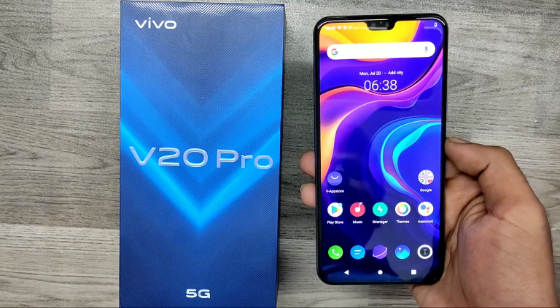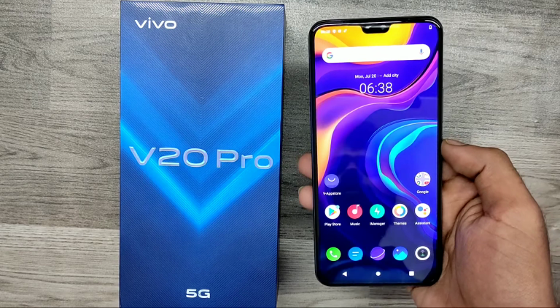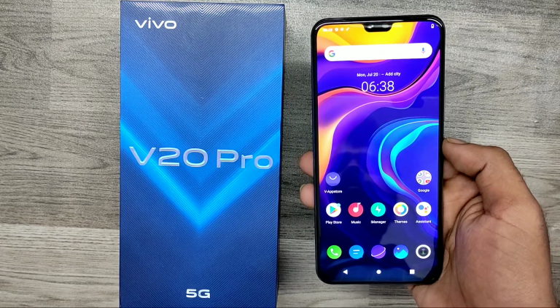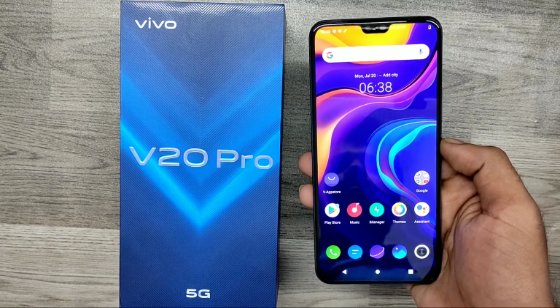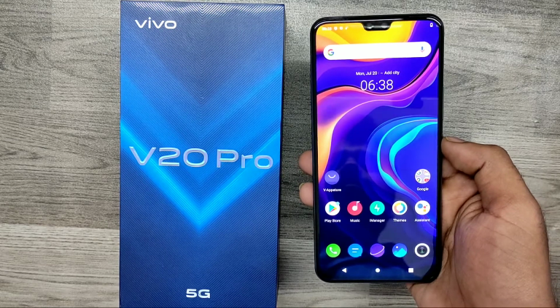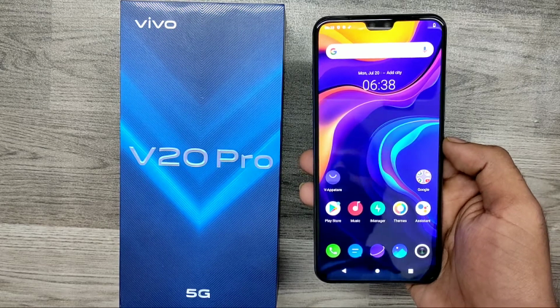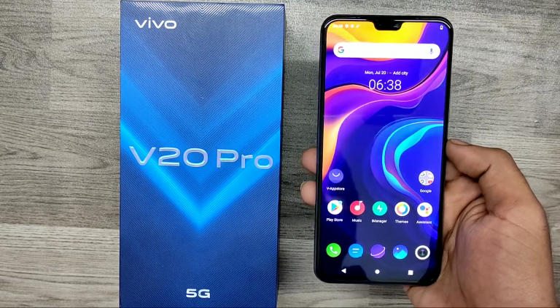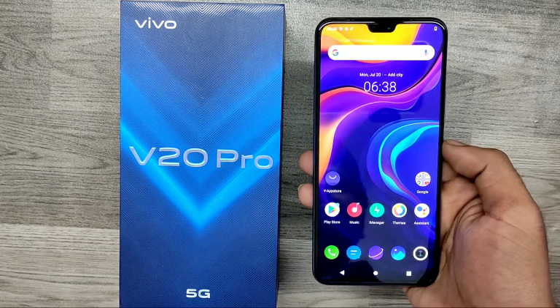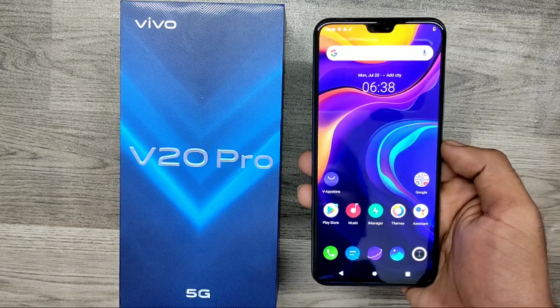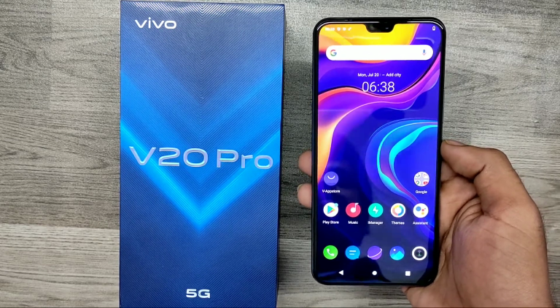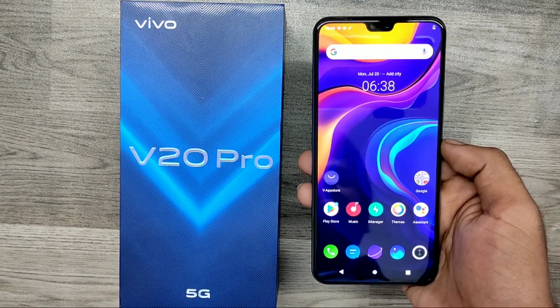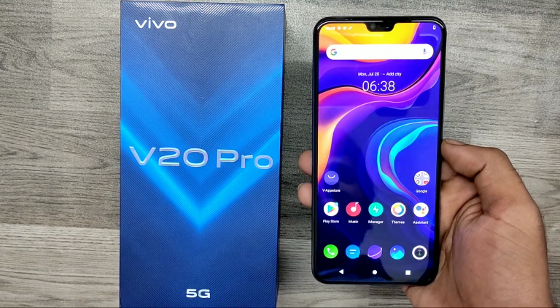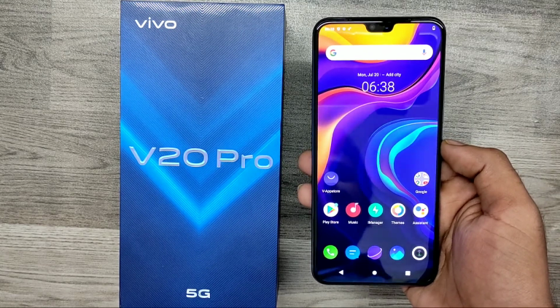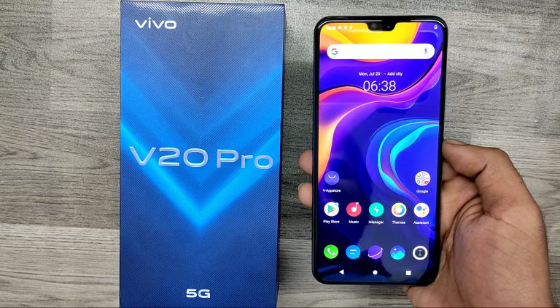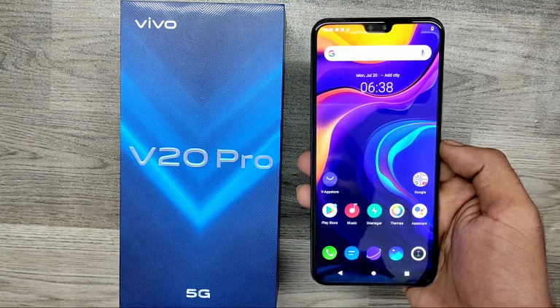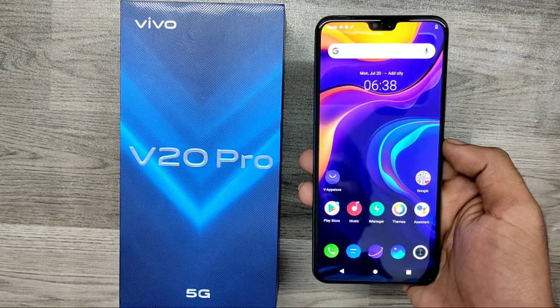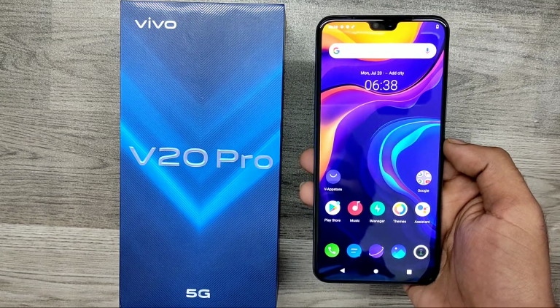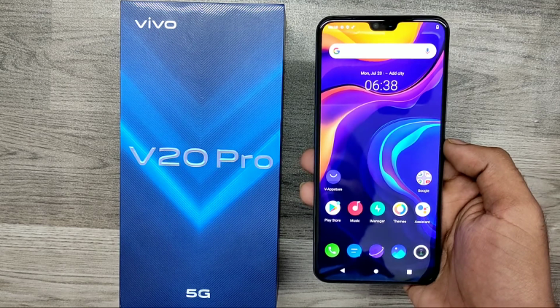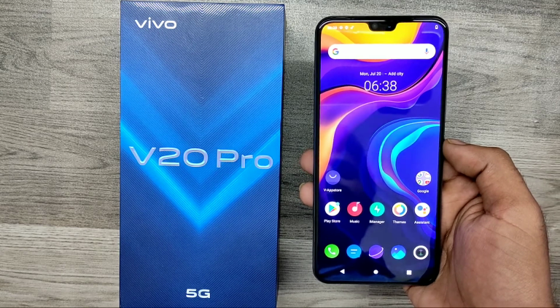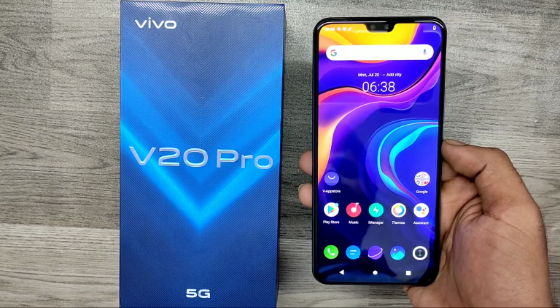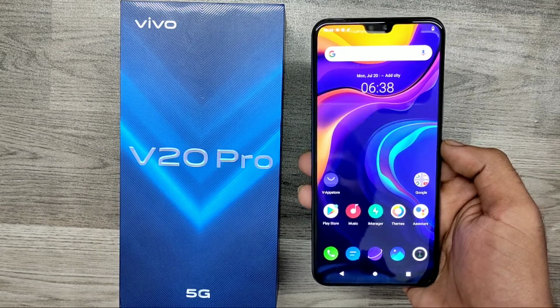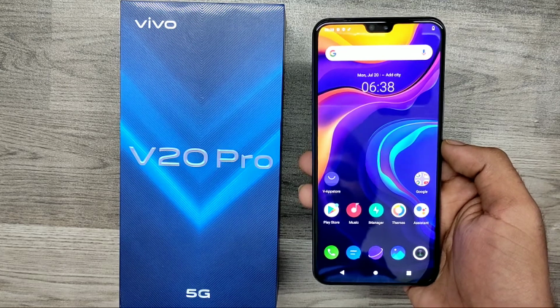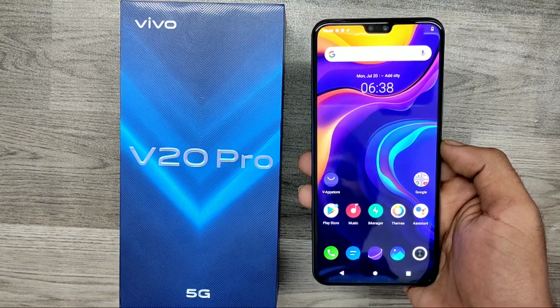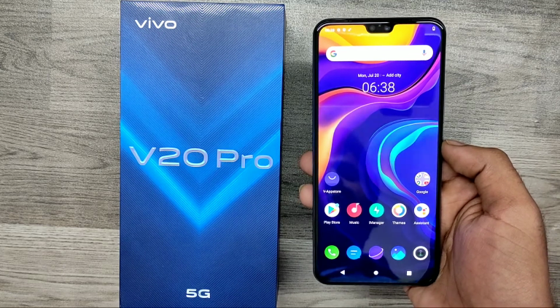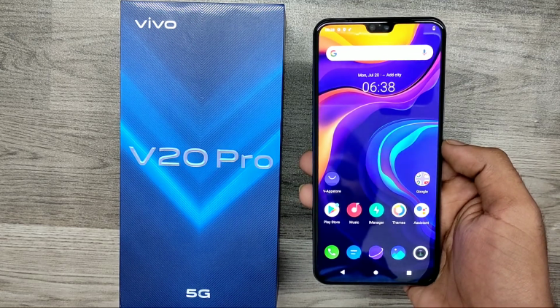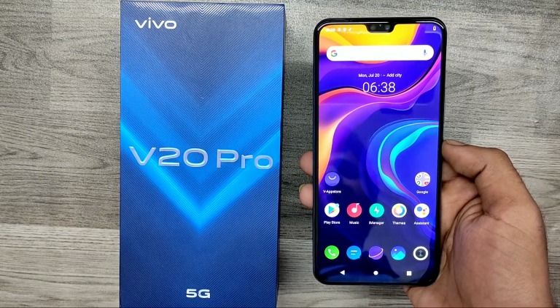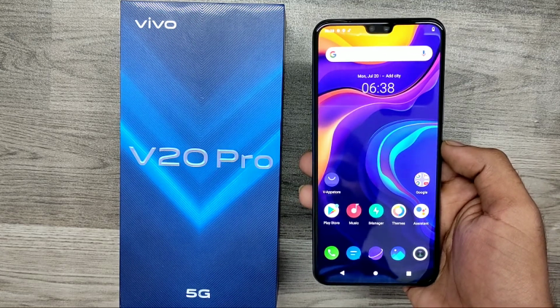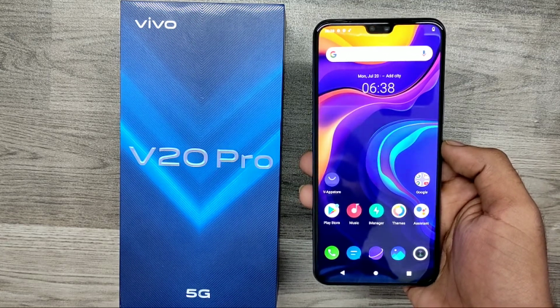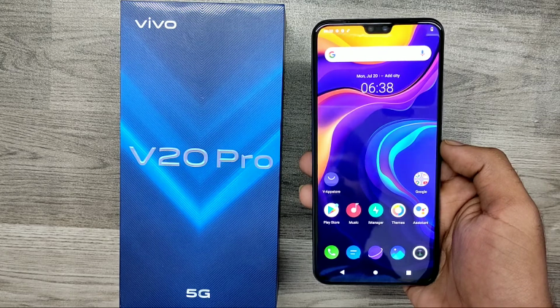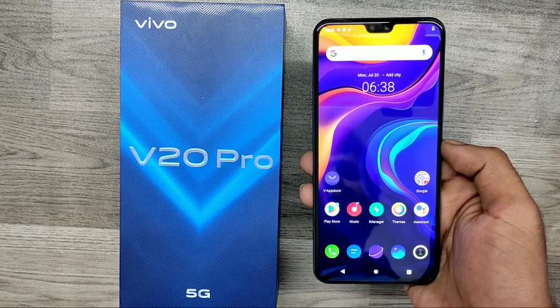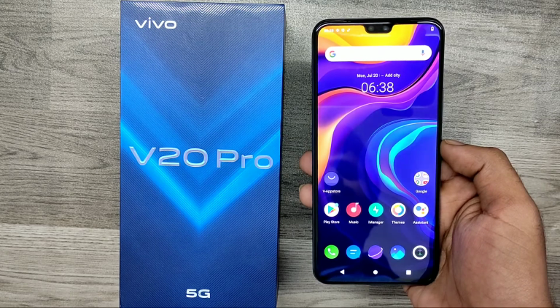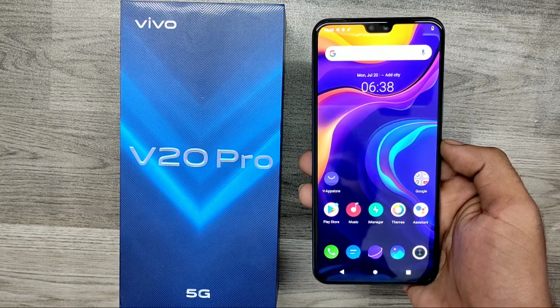Hey guys, welcome to Phone Mechanic channel. Before going to the video, please subscribe to our channel because you can get up-to-date phone knowledge. In this video we will learn about how to hard reset the Vivo V20 Pro 5G phone.